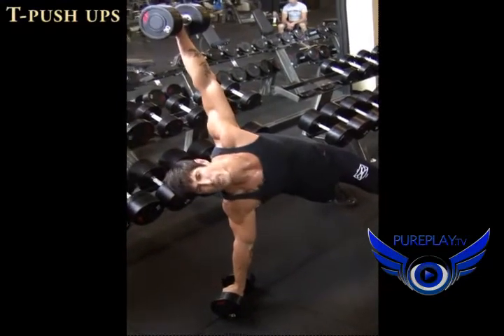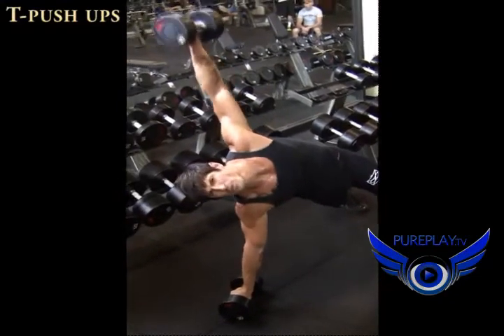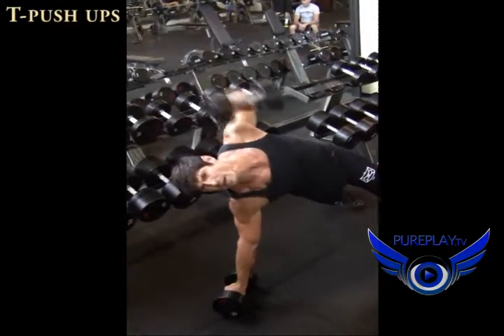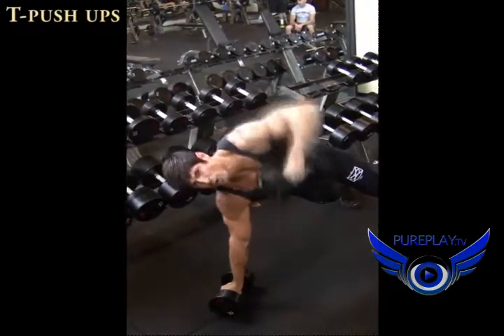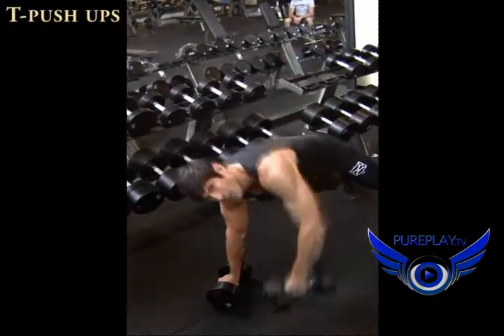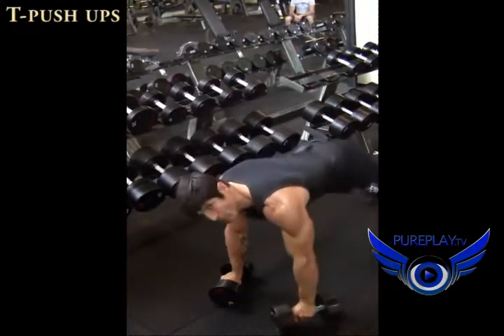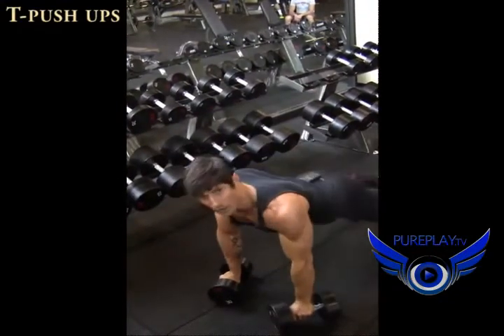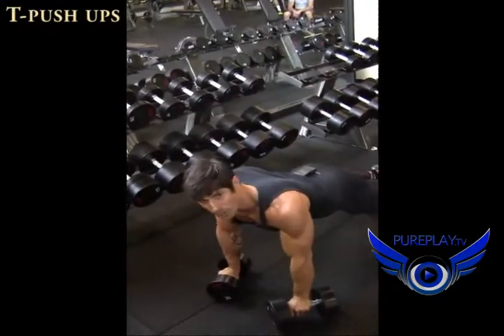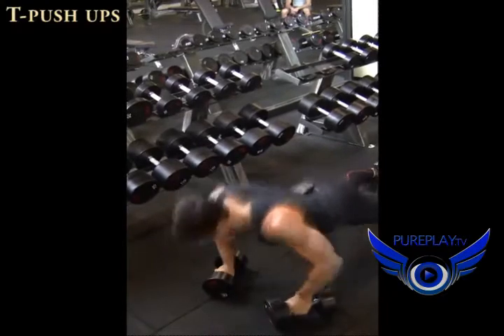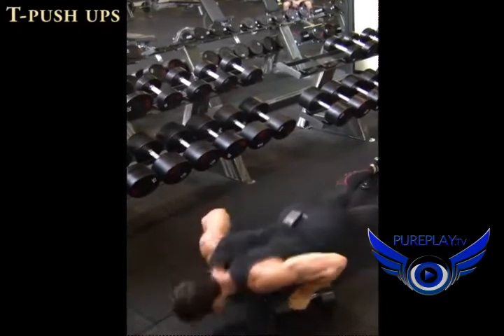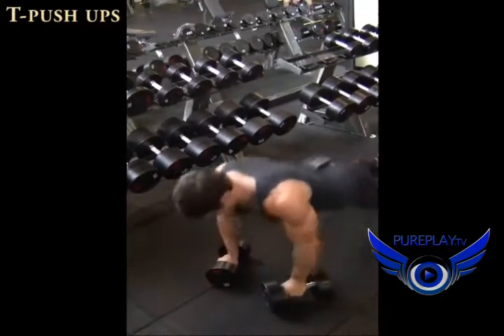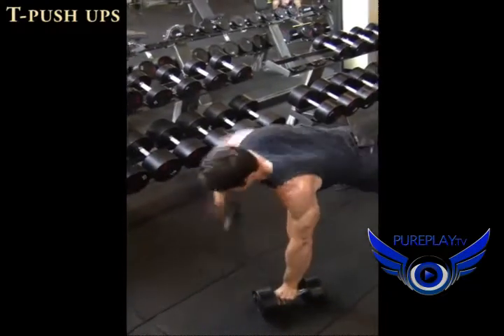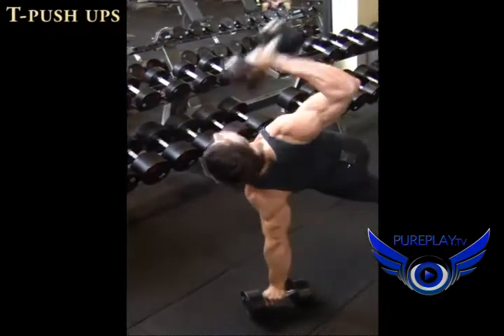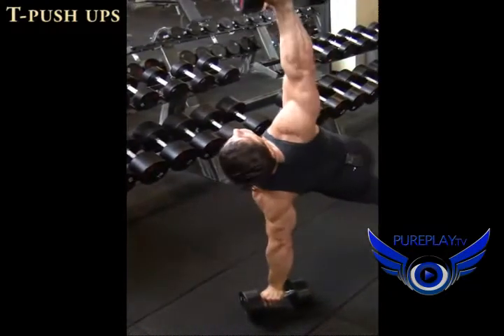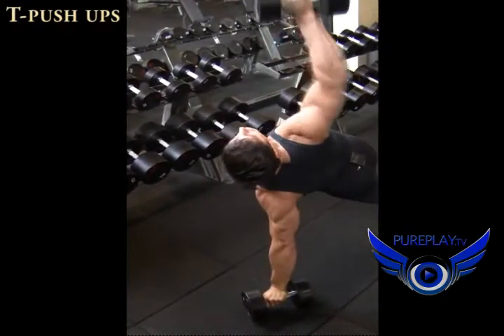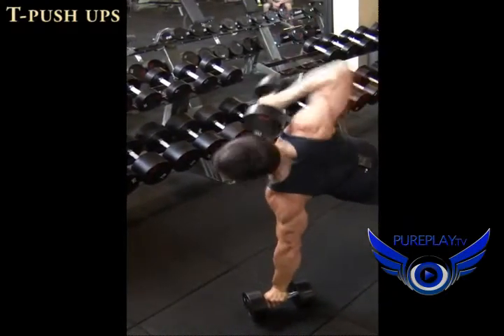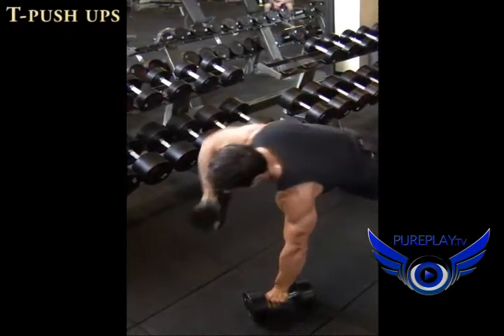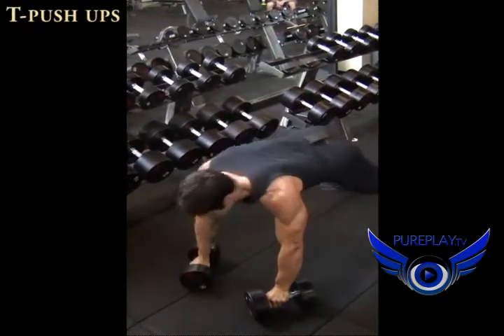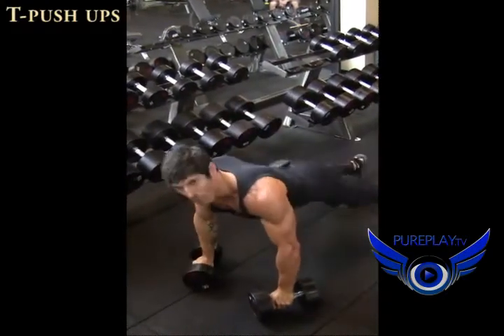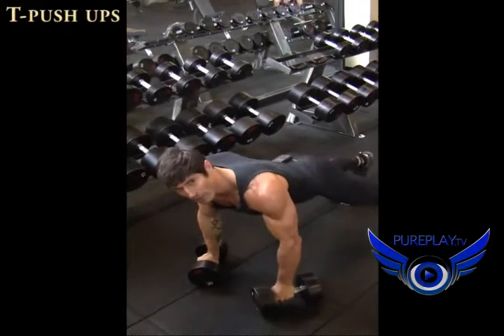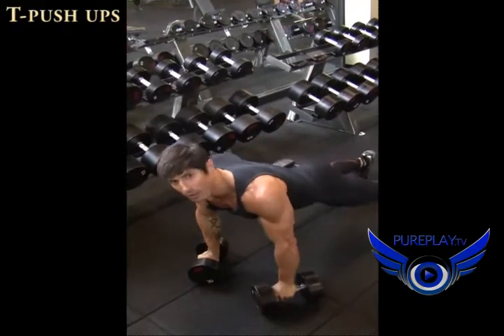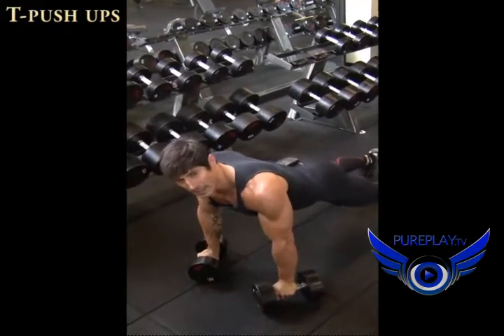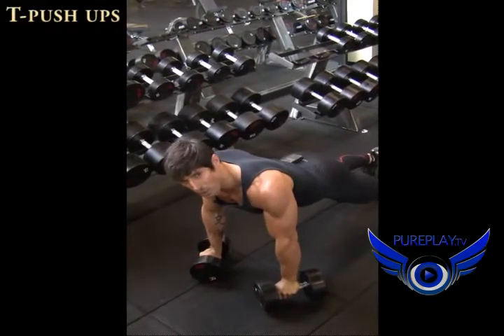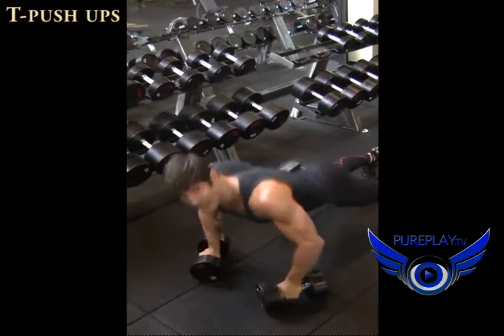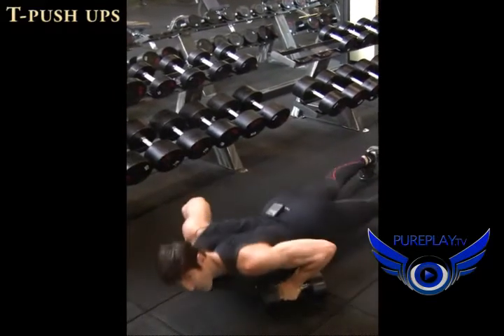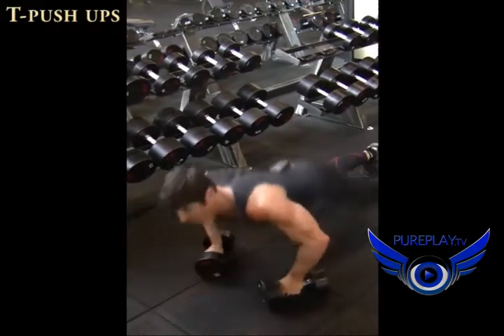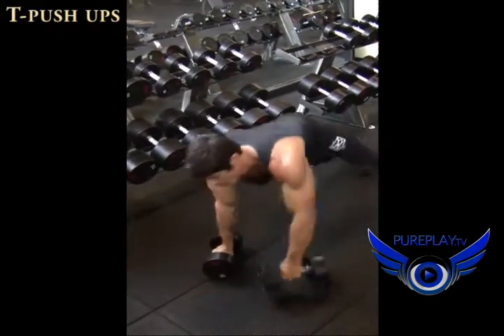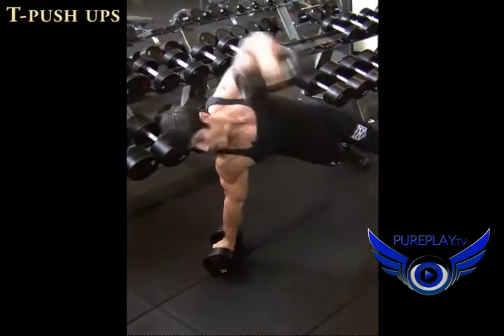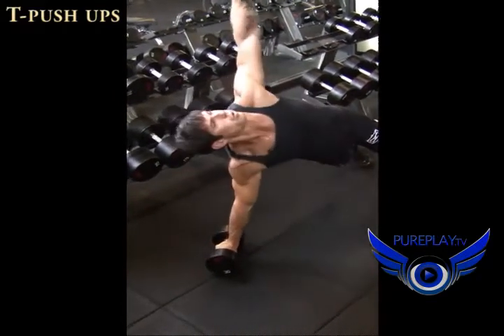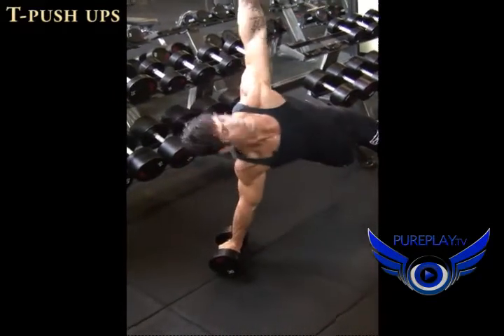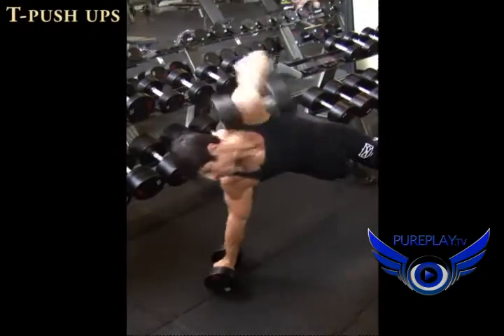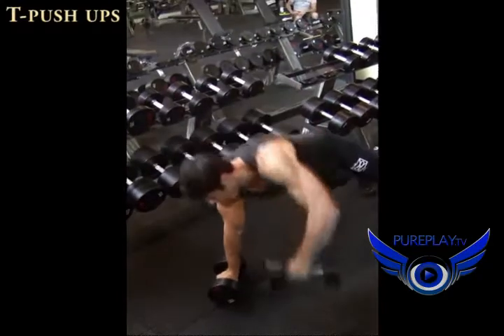Purpose-driven training, not just surface-driven training. Use your body. With my Hero Living workout, it's about training the body to use the body. Let's go. Let's go, a couple more.